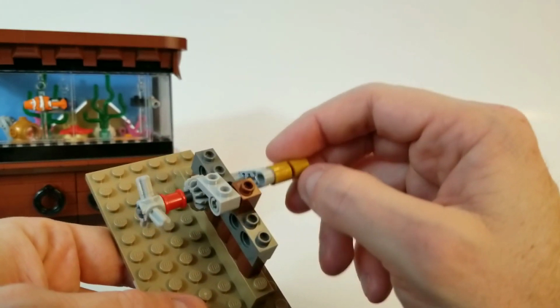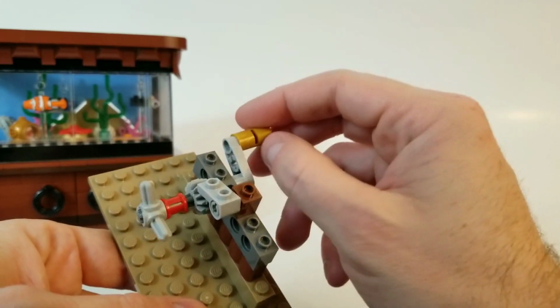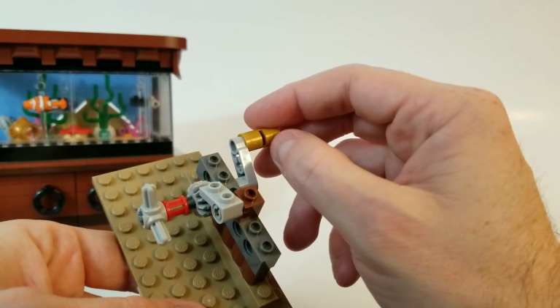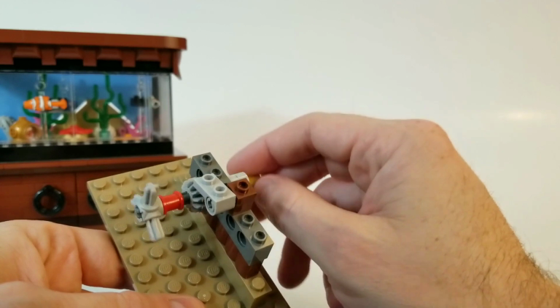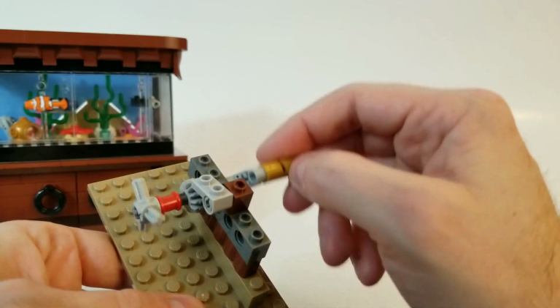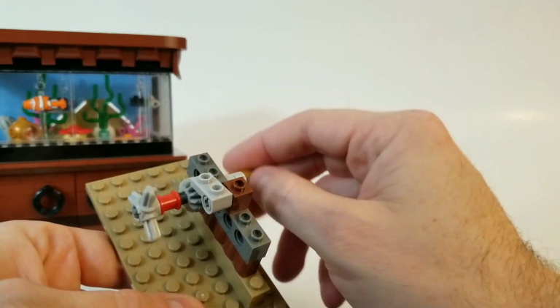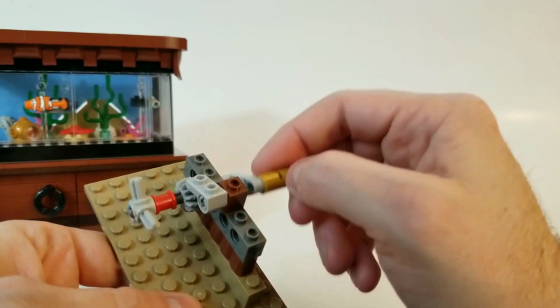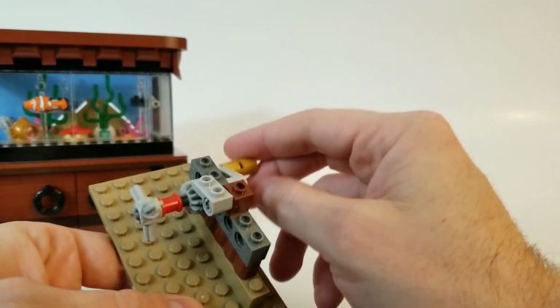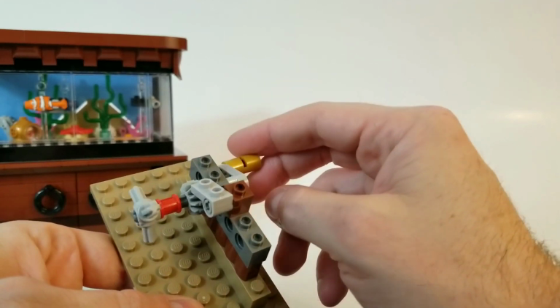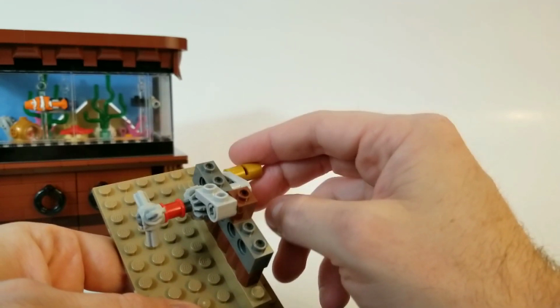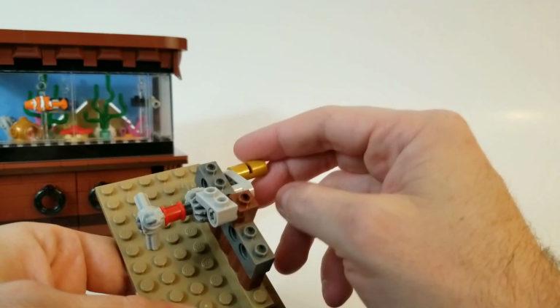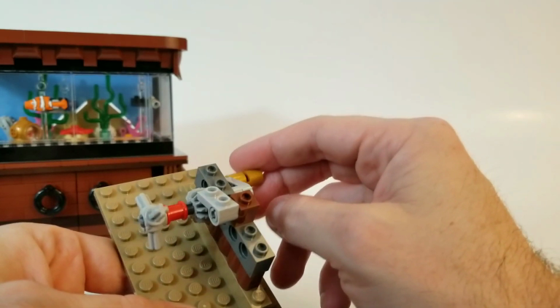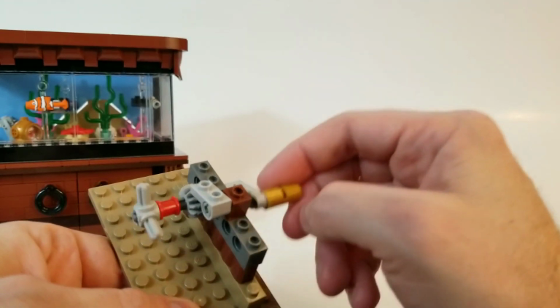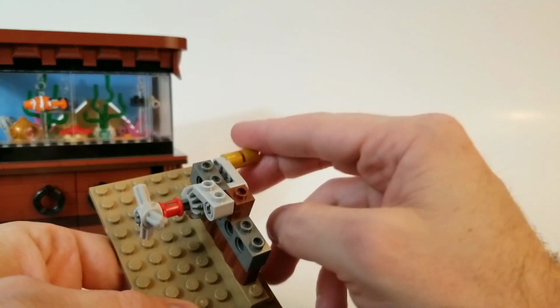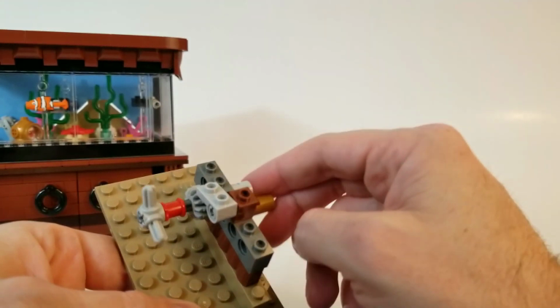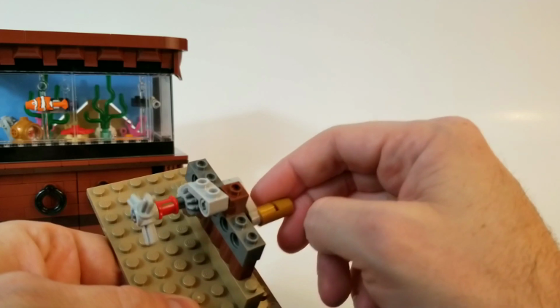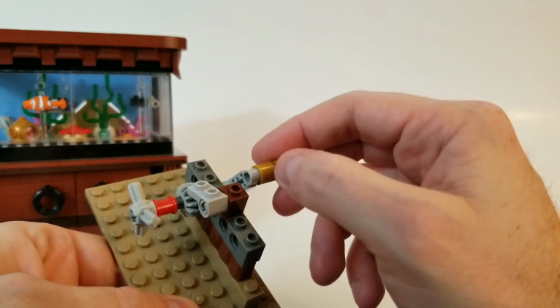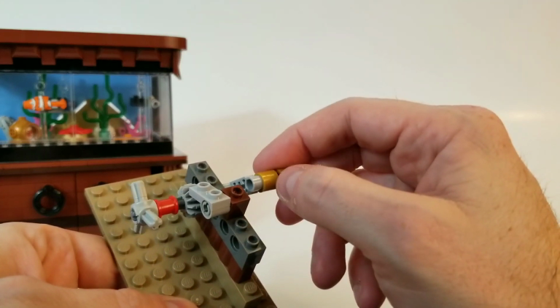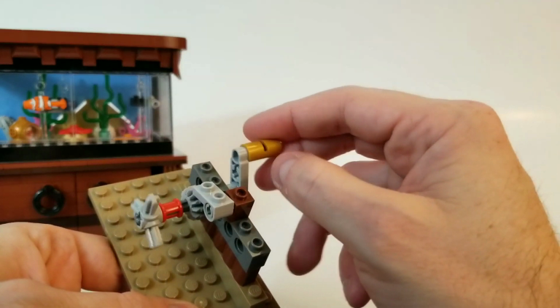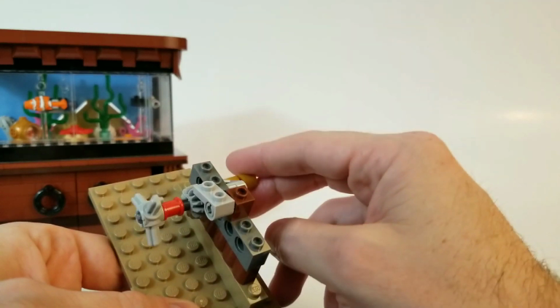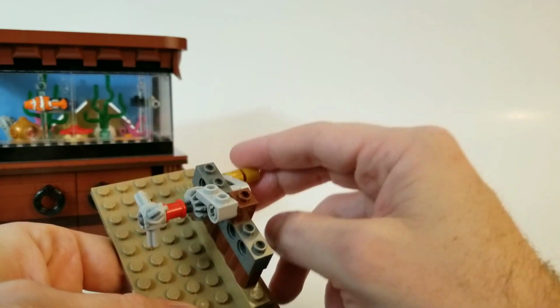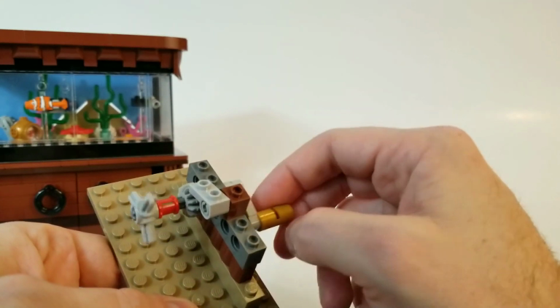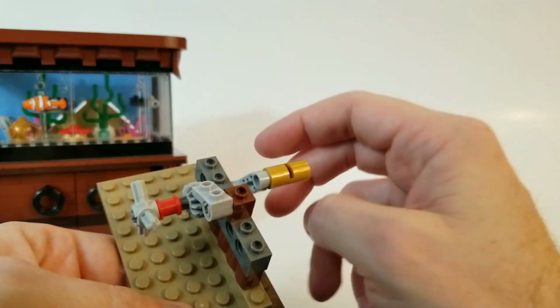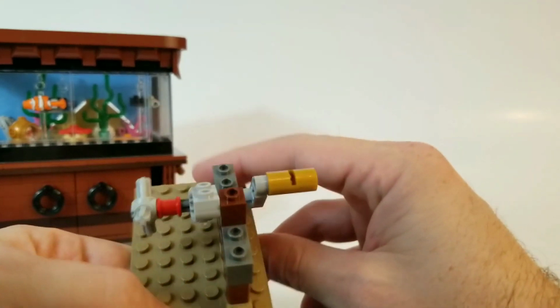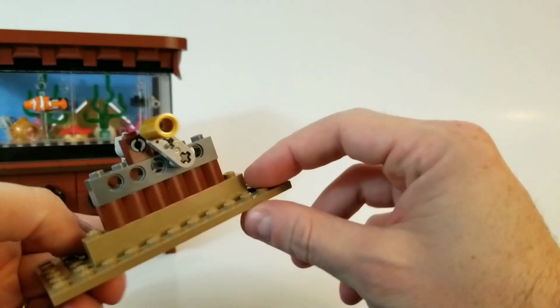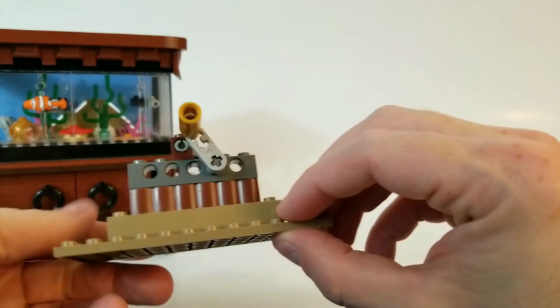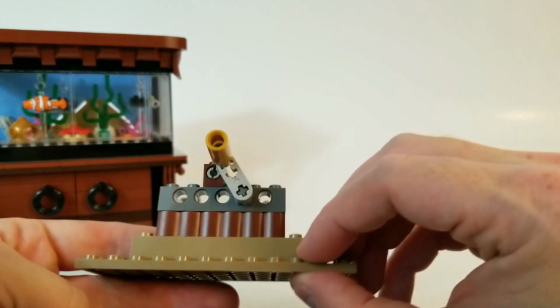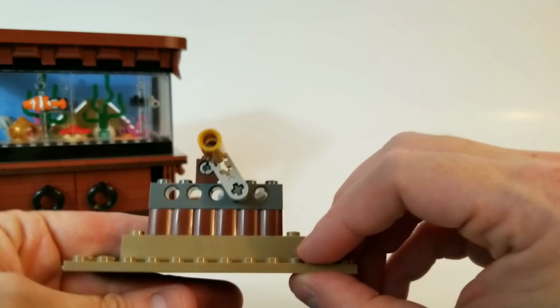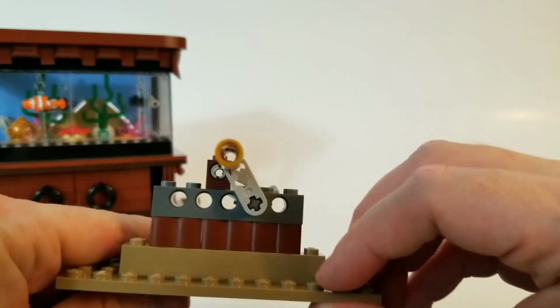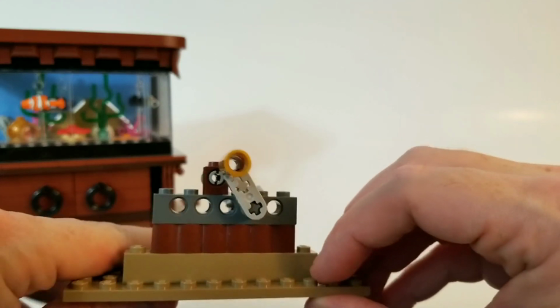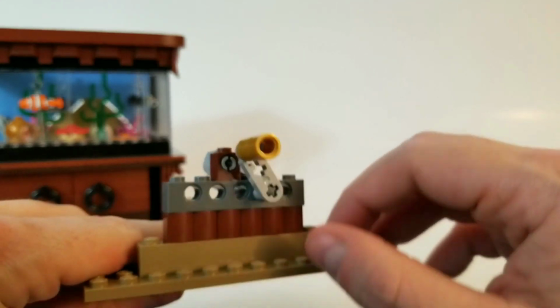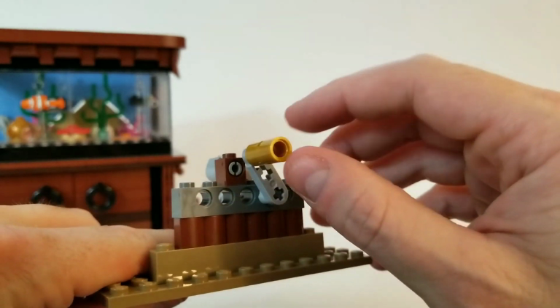It just glides over the gear when you go in the right direction. And if you go in the other direction, it just immediately stops it. I tried a handful of combinations of other things and different heights, and this particular height and combination worked pretty good.